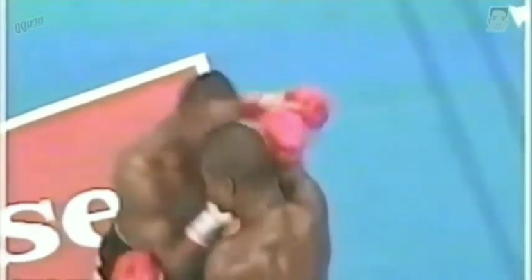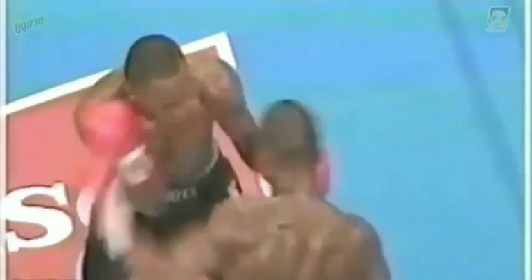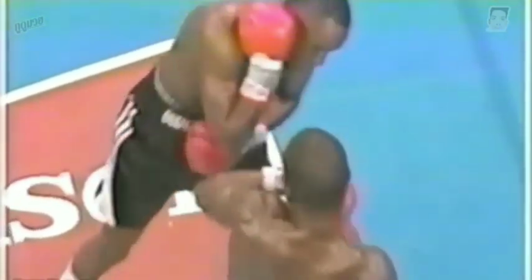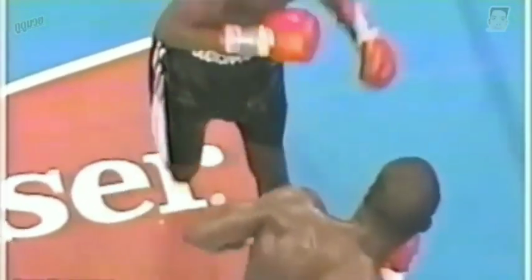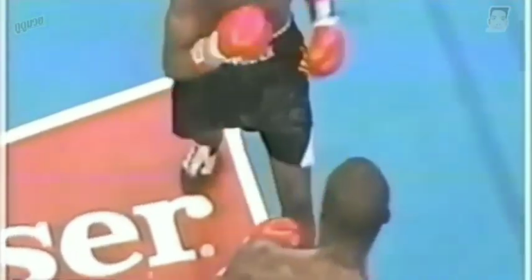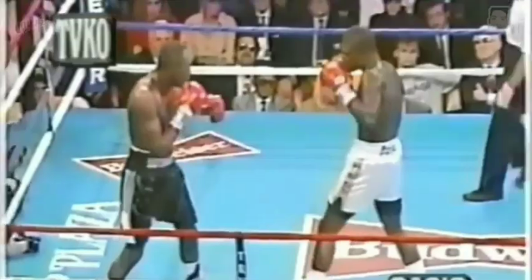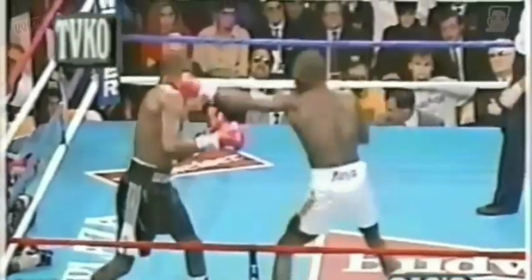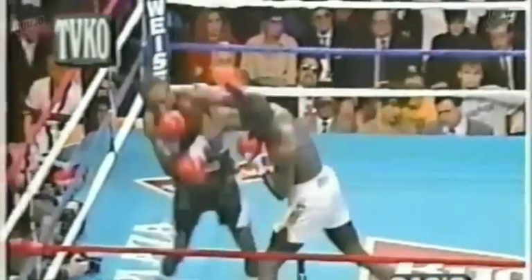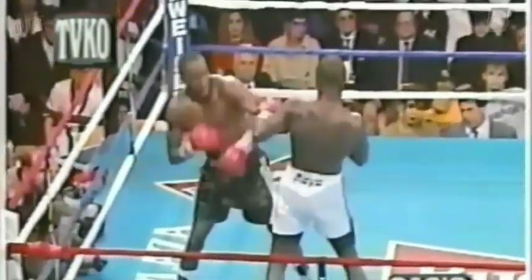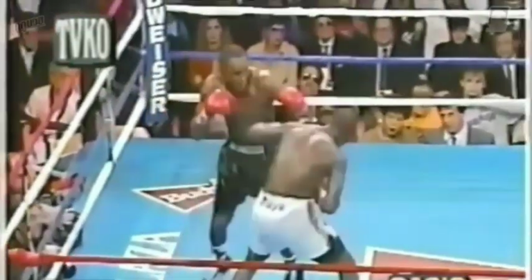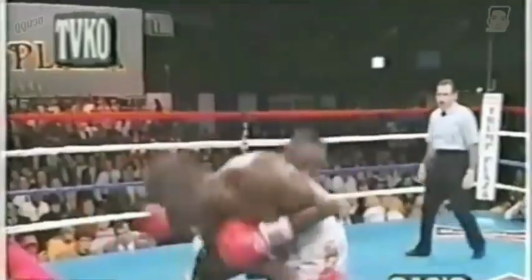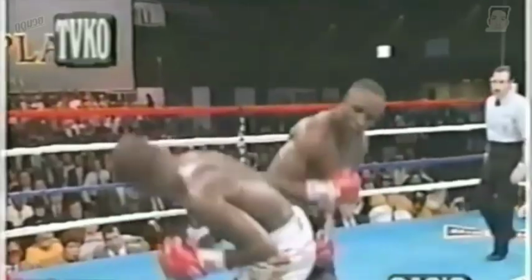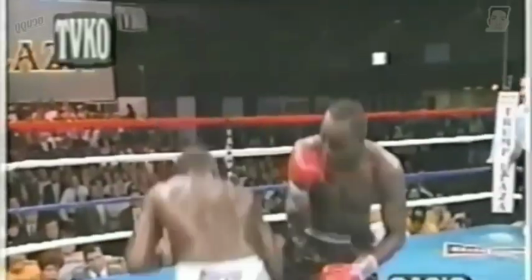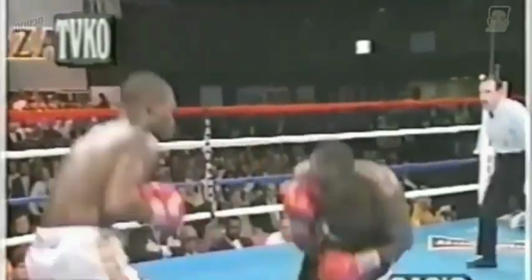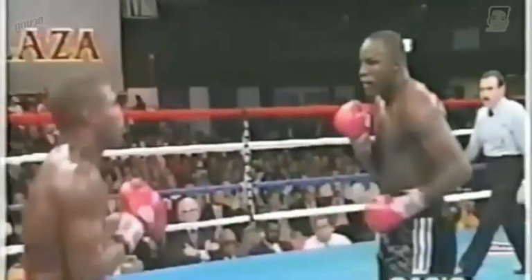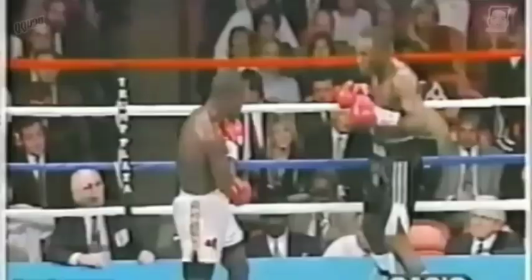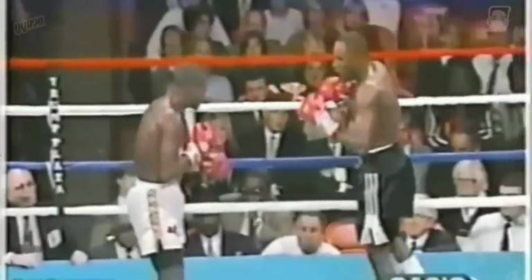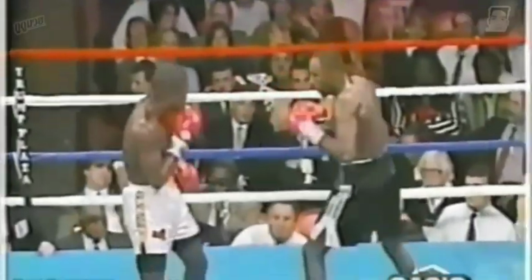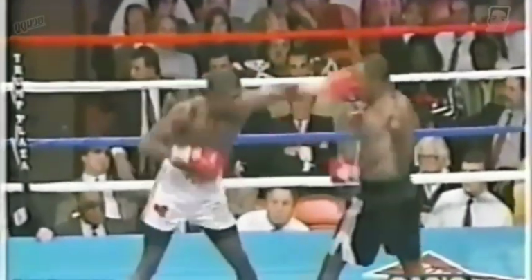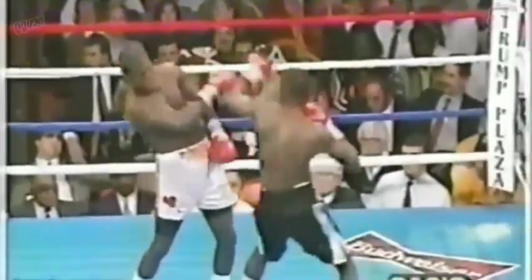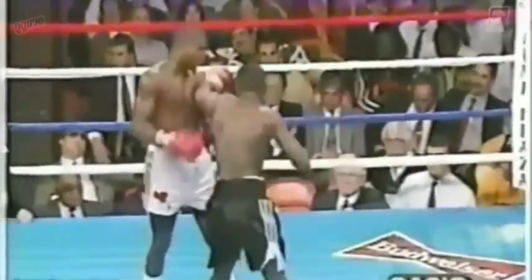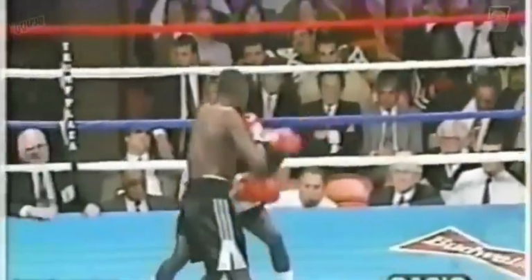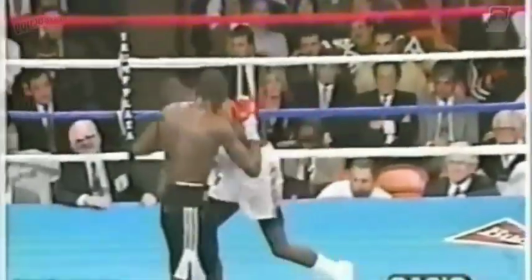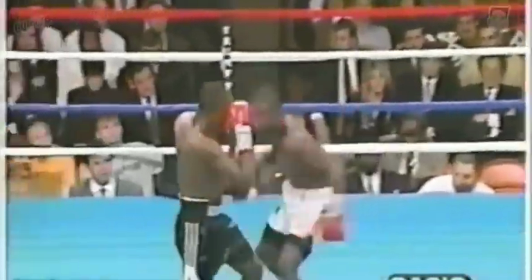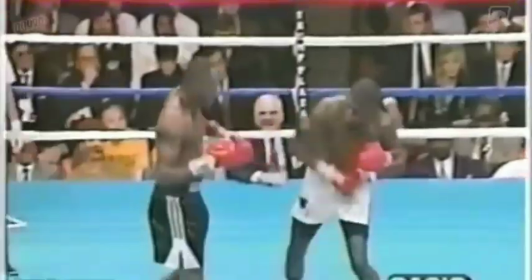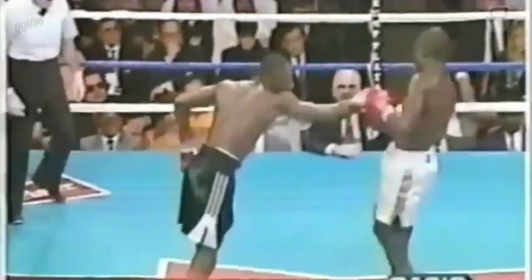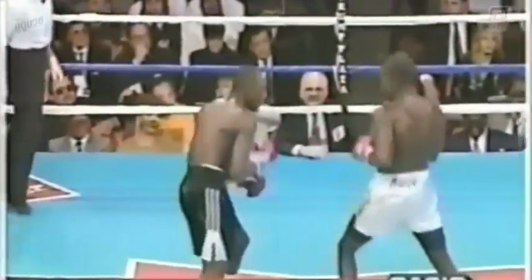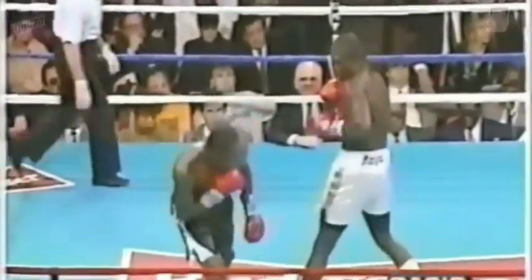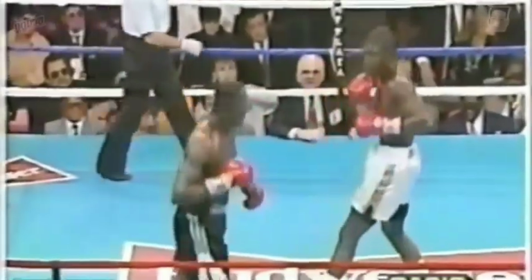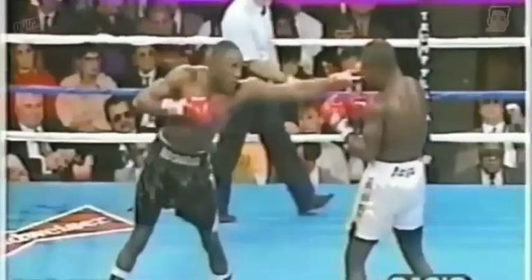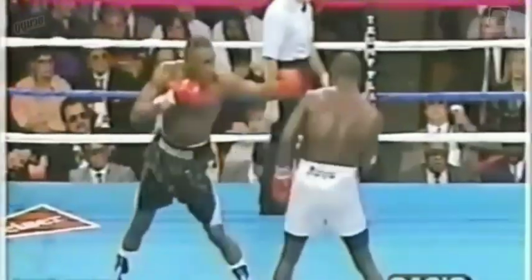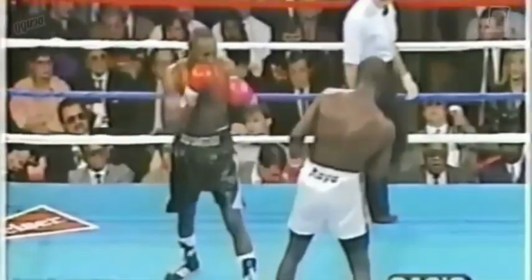Here comes Tony back with his own counter. That strong right hand from Tony. It's slowing down from that dynamite fourth round. This is what I speak about now — using that jab very well.